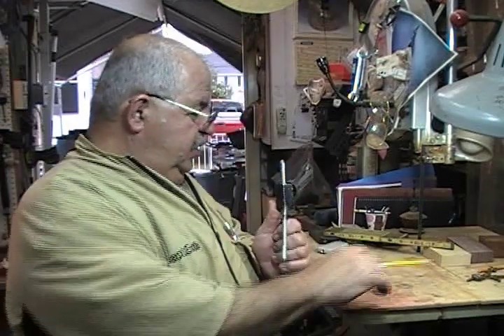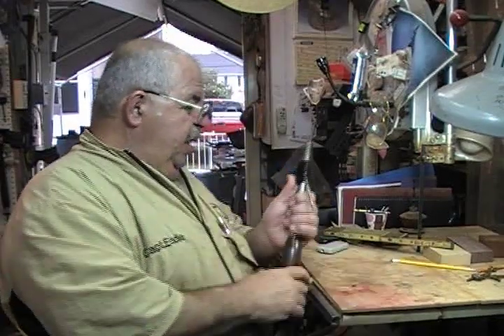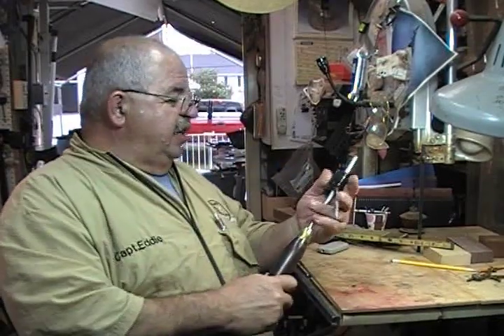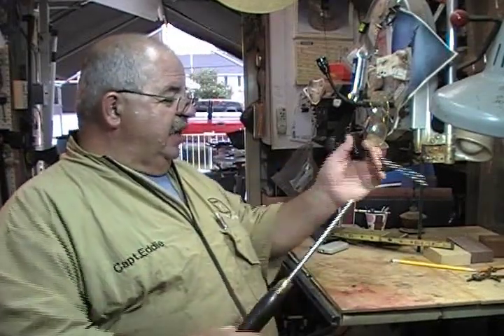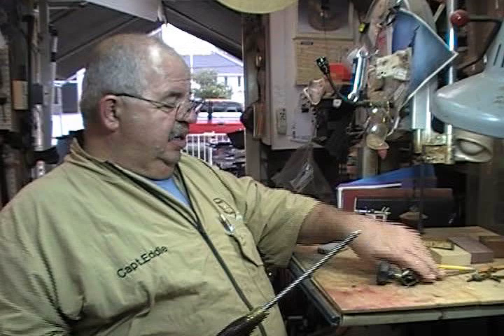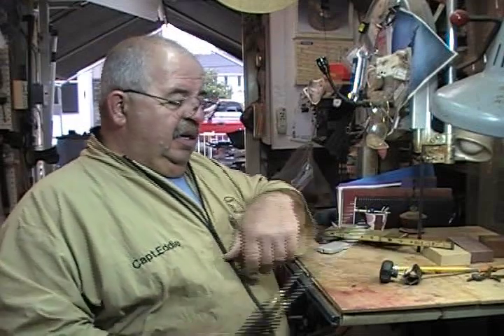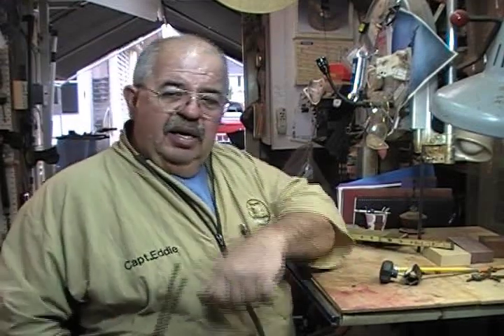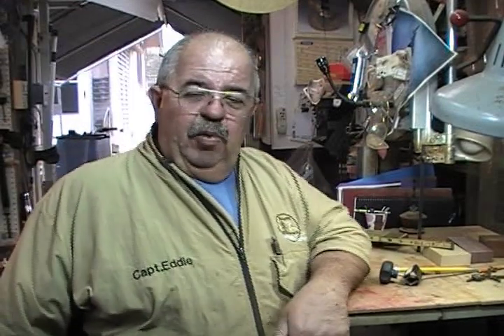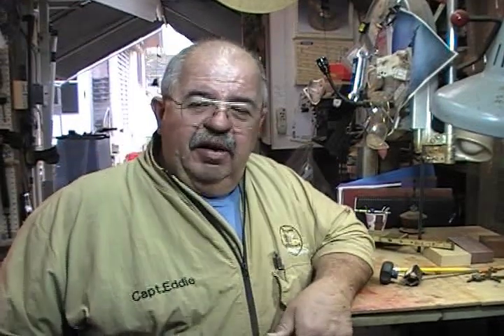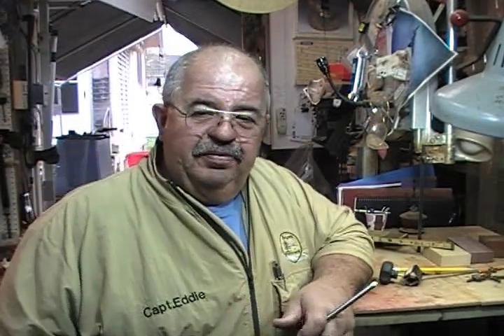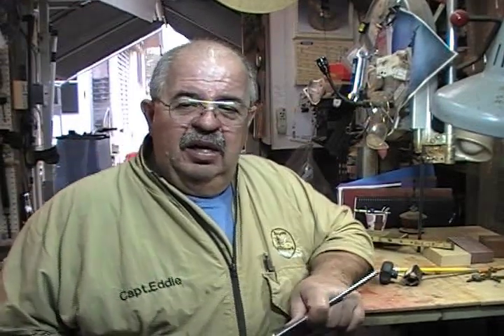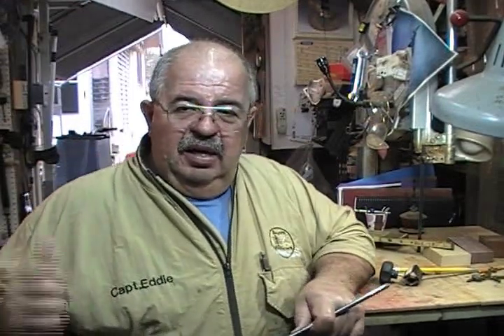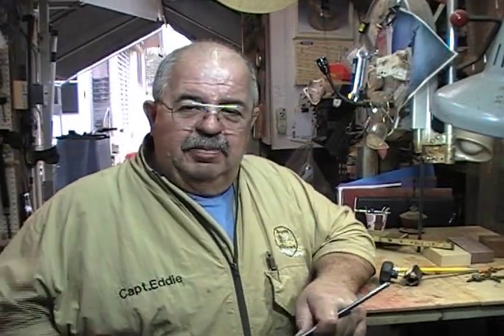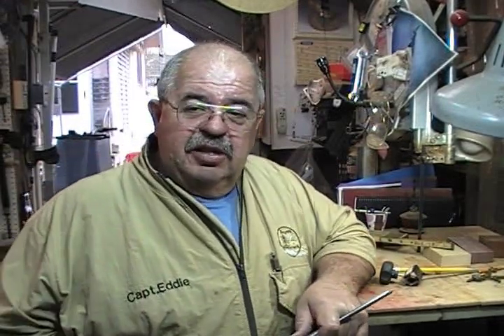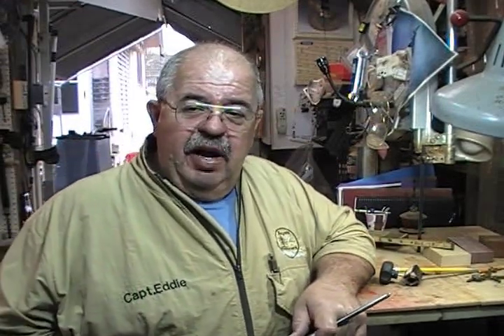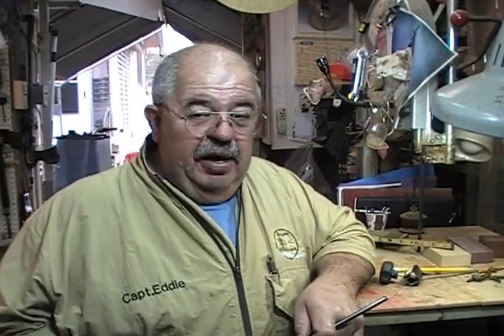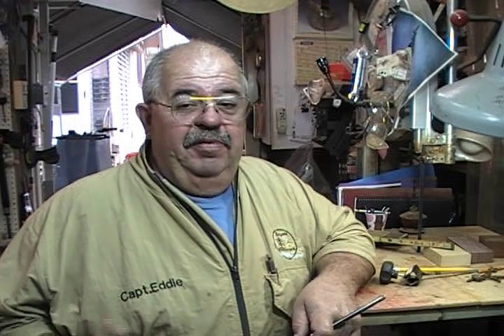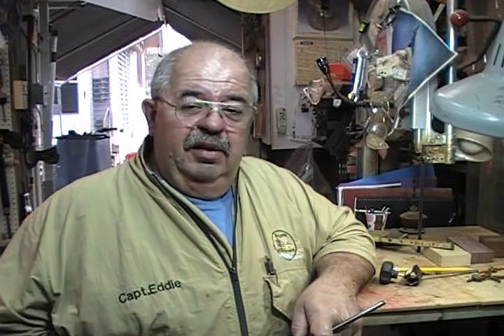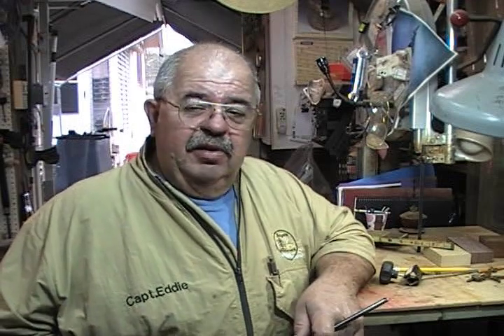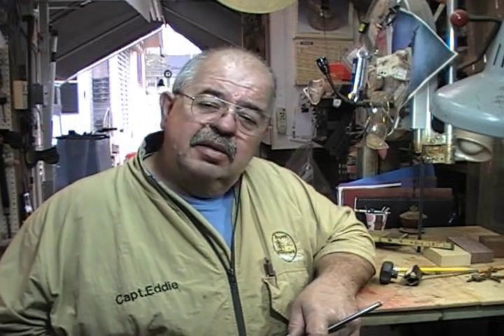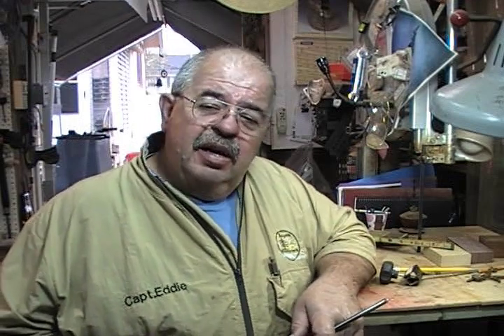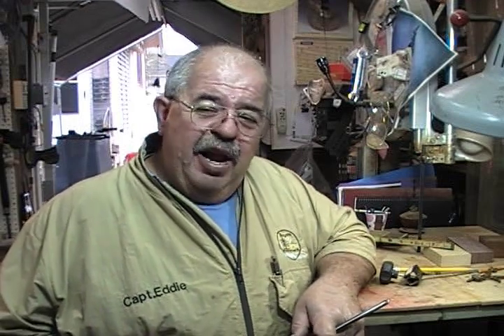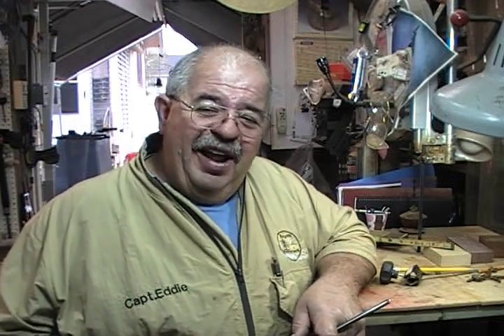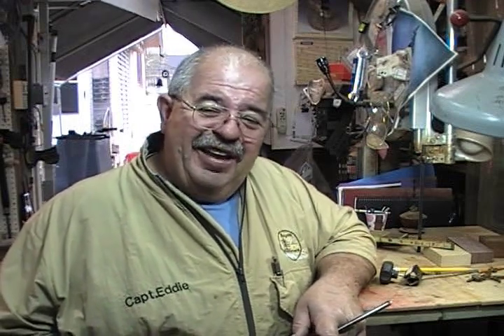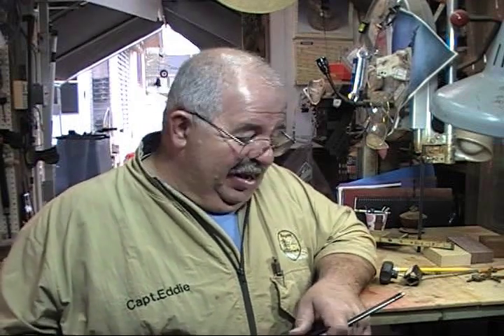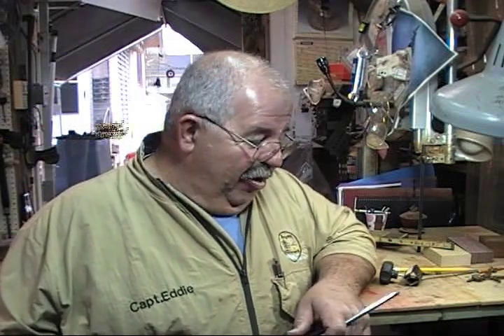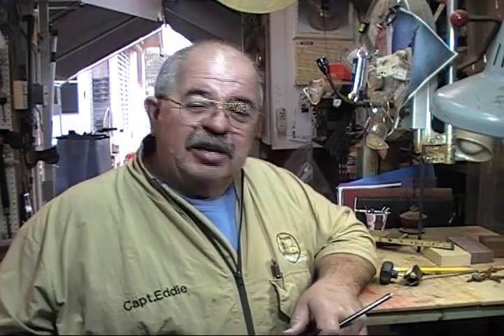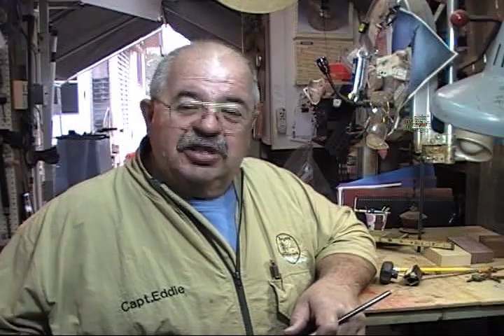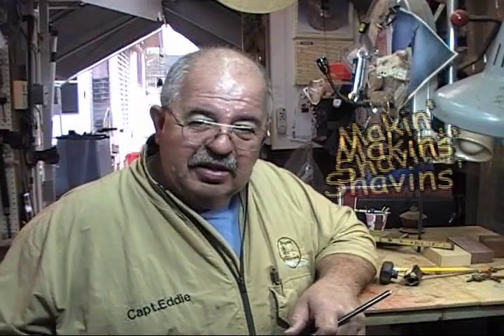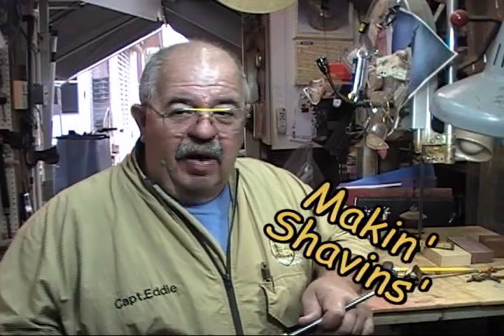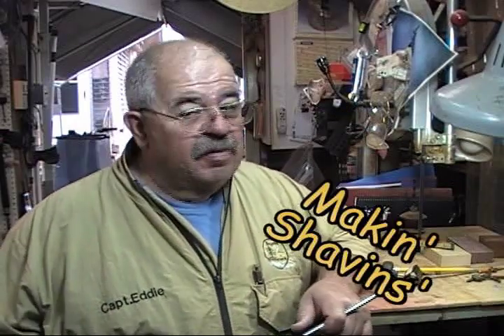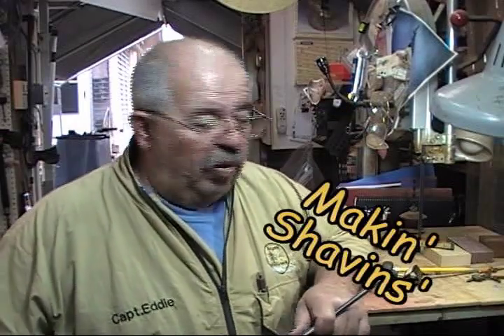So that's it guys. Now I got it worked out. I got a spare 6 inch grinder out back if you're interested. I'm Captain Eddie Castellan — I'm going to go back to making shavings, because this grinding stuff is getting old.